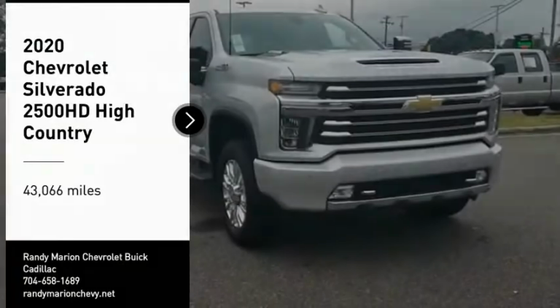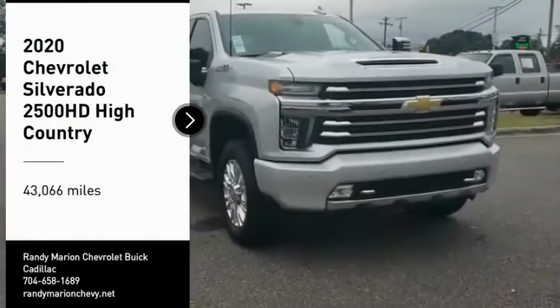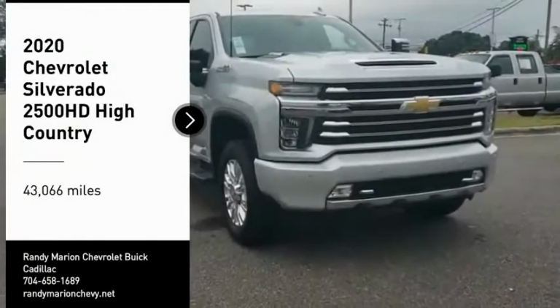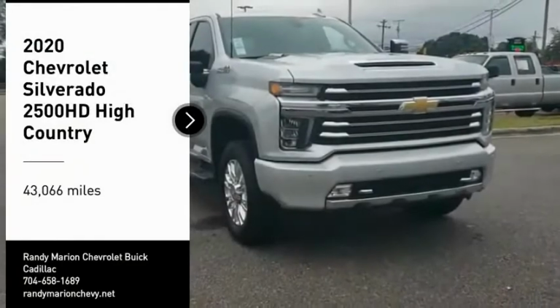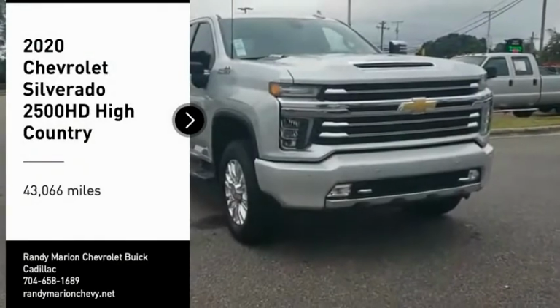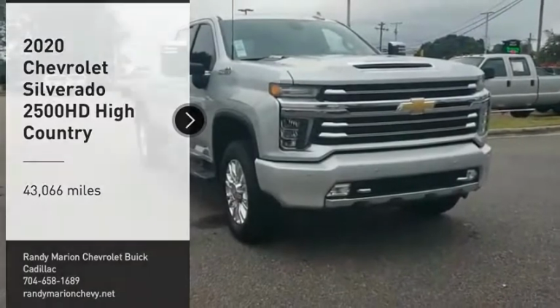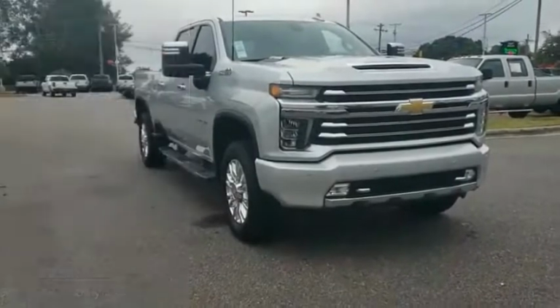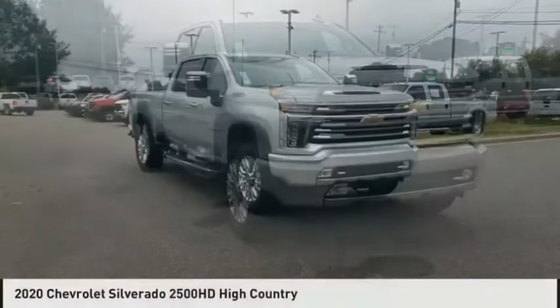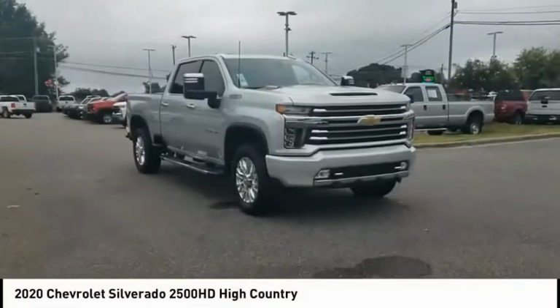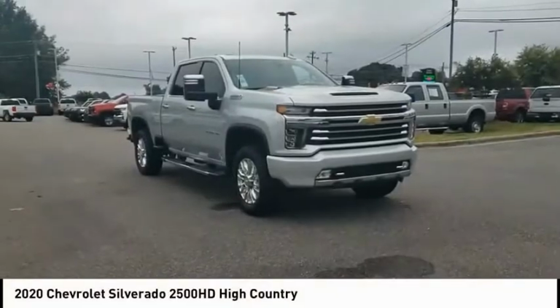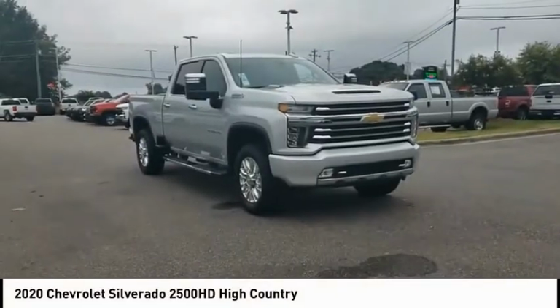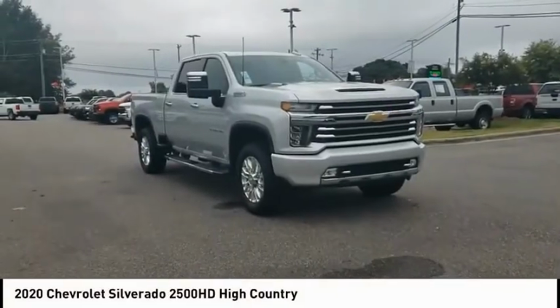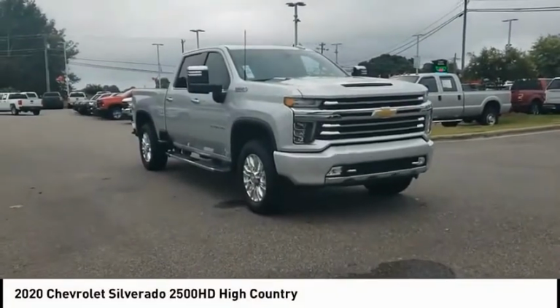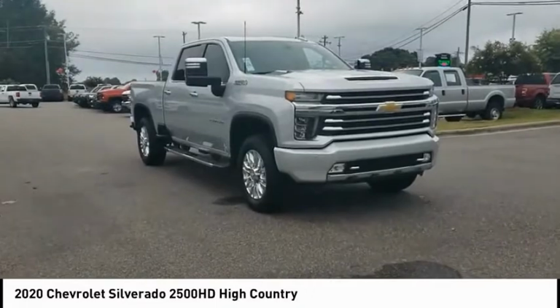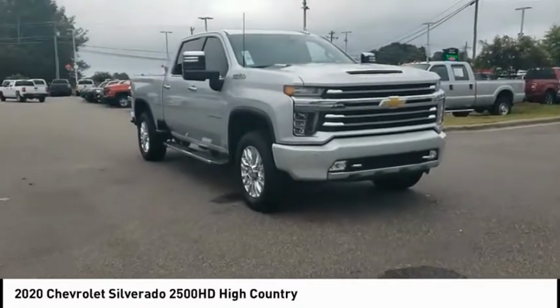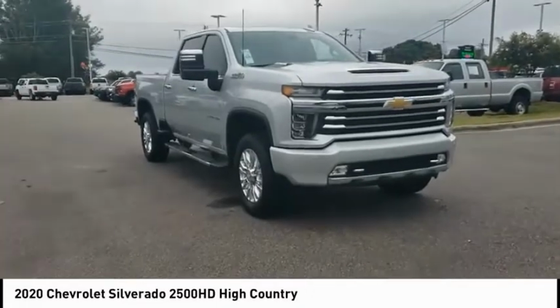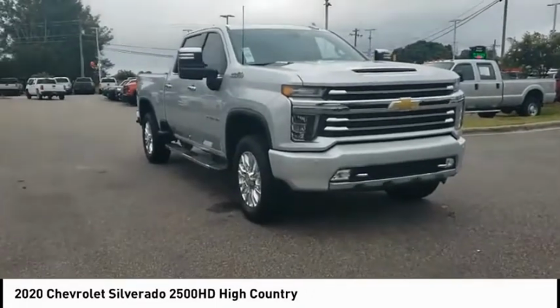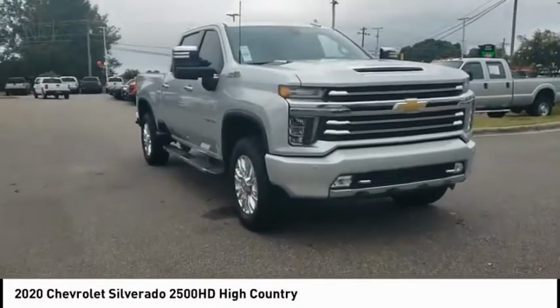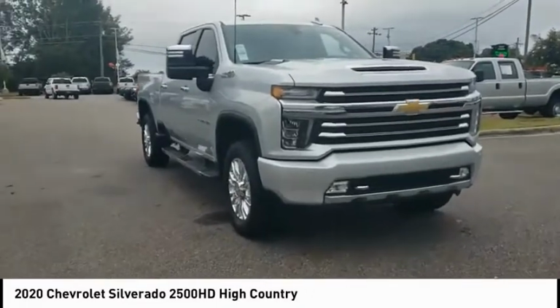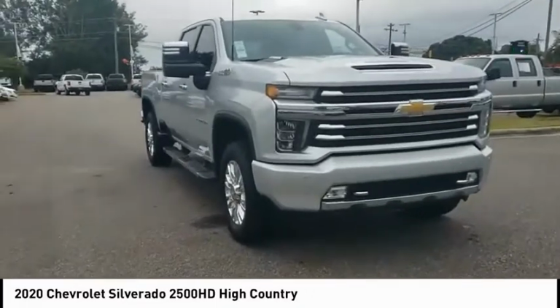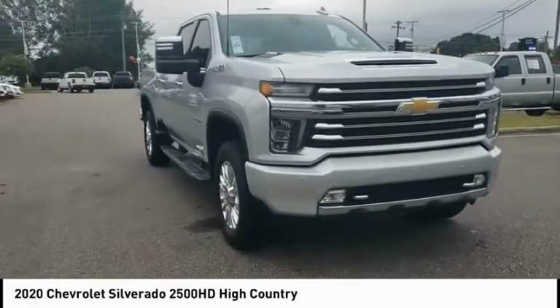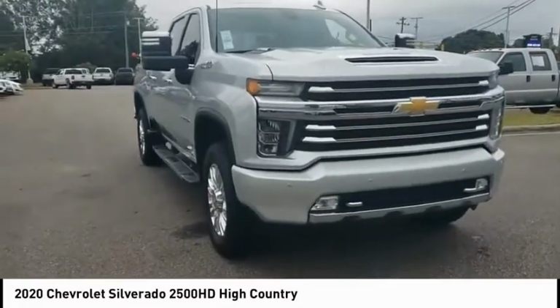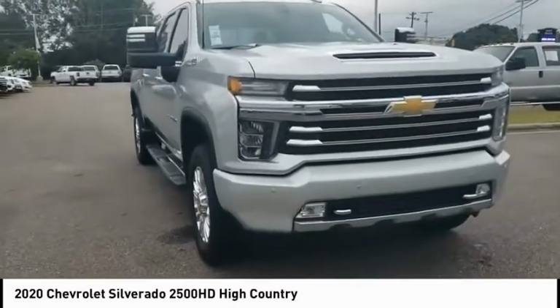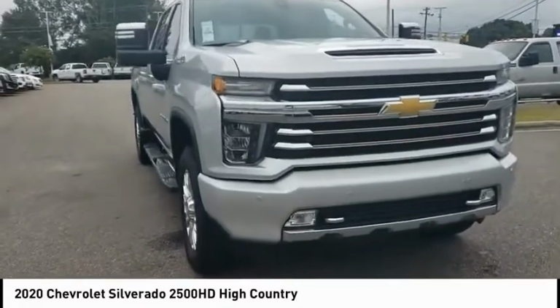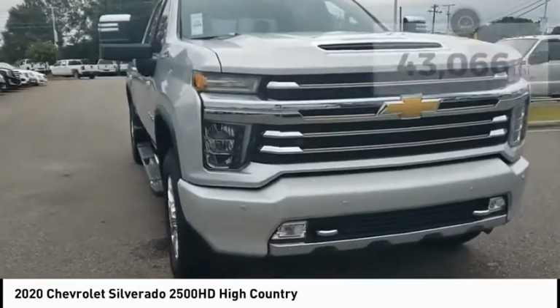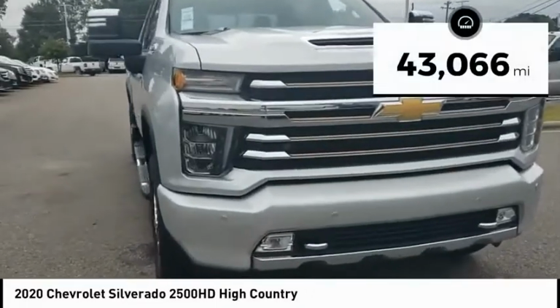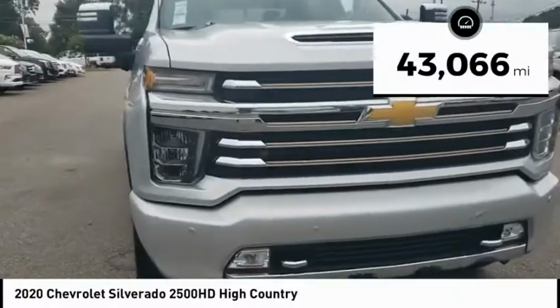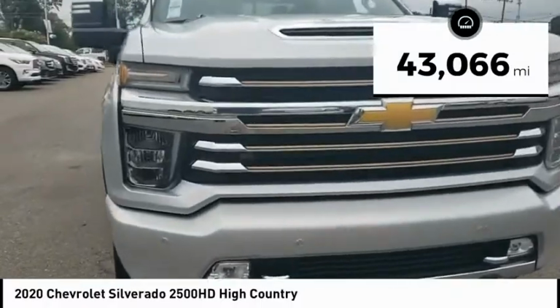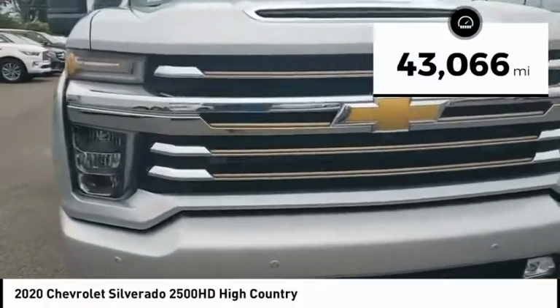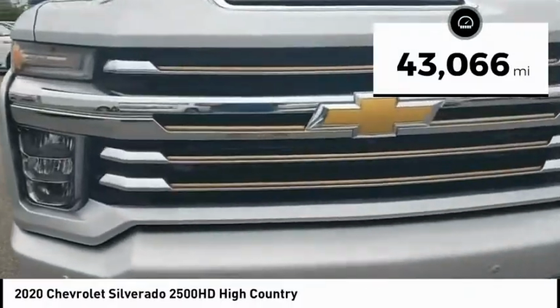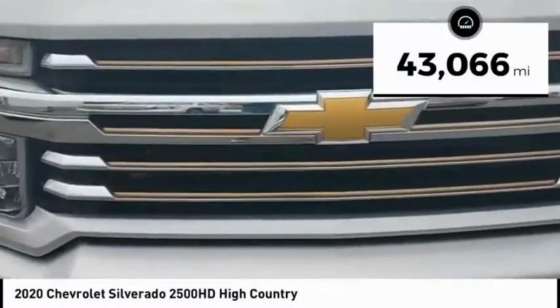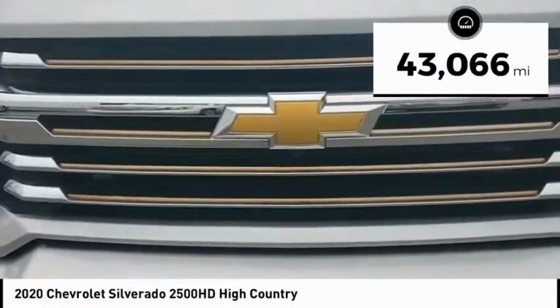Make a great choice today with the 2020 Silverado 2500 HD. This pickup truck pulls unlike any other. This vehicle has less than 45,000 miles.